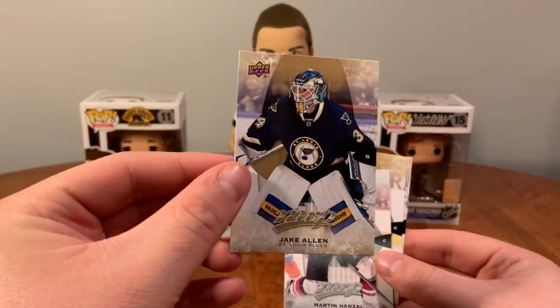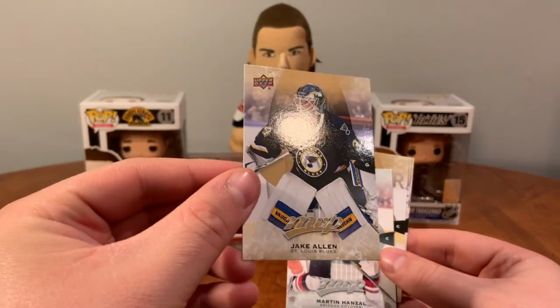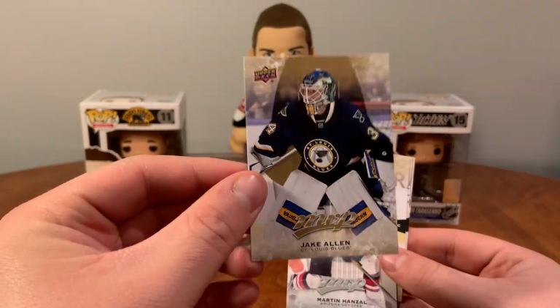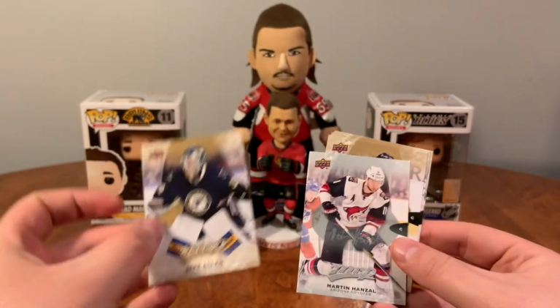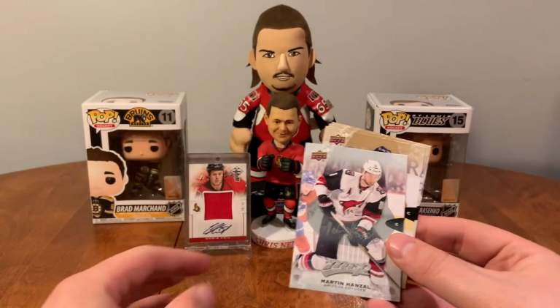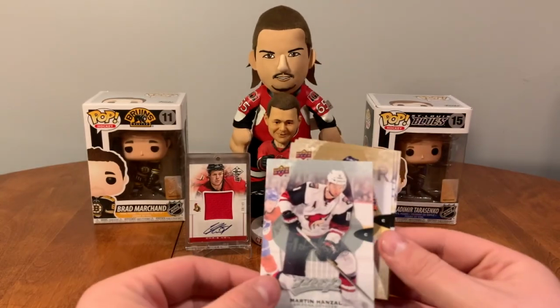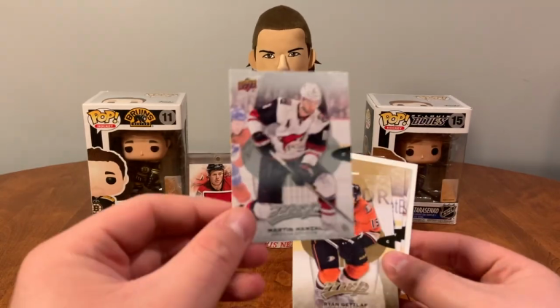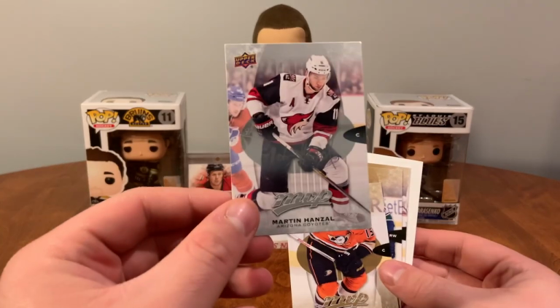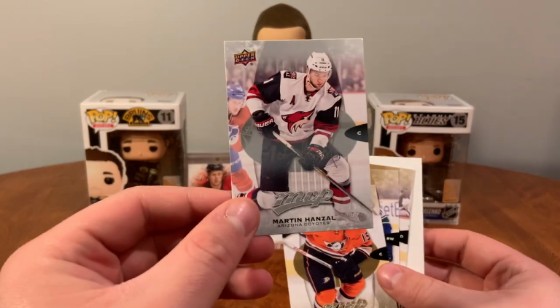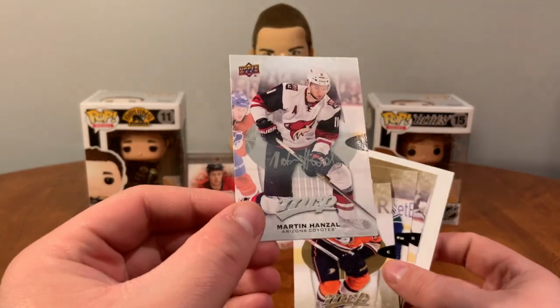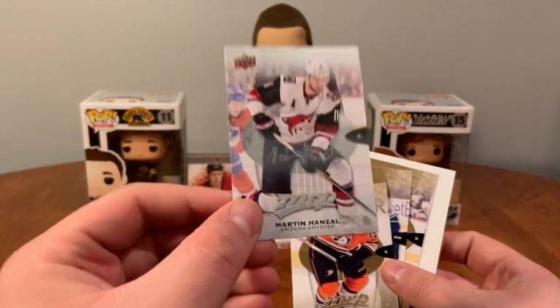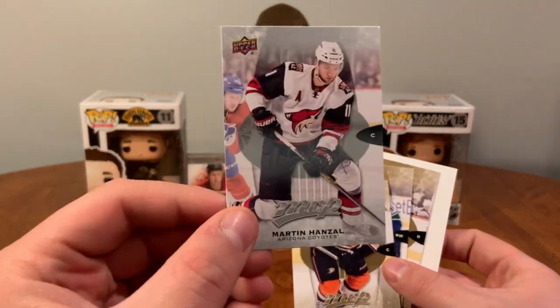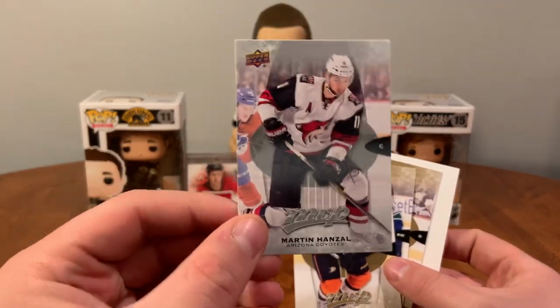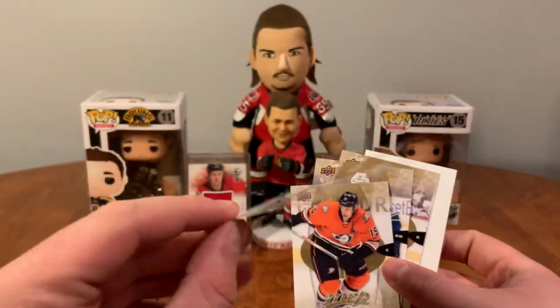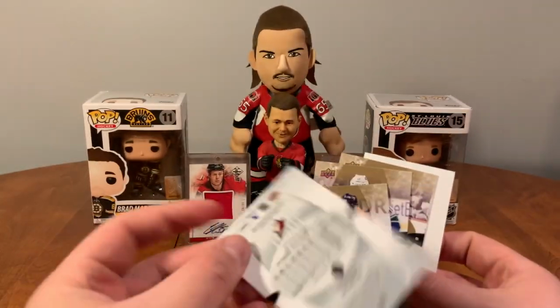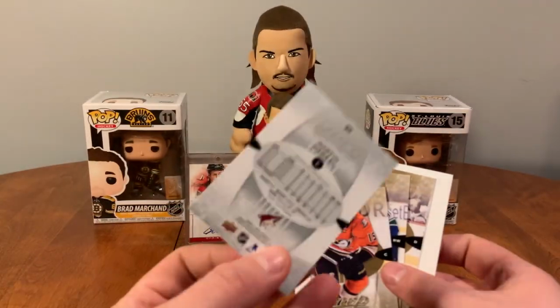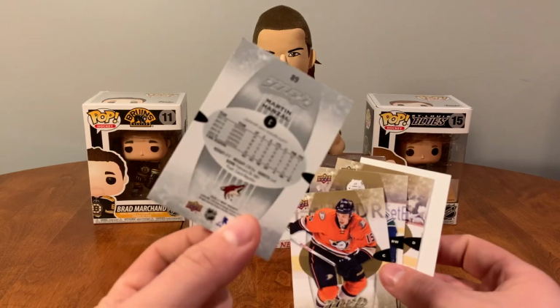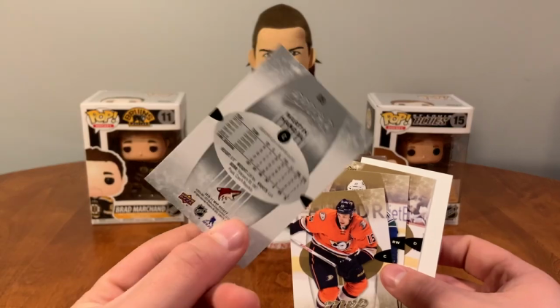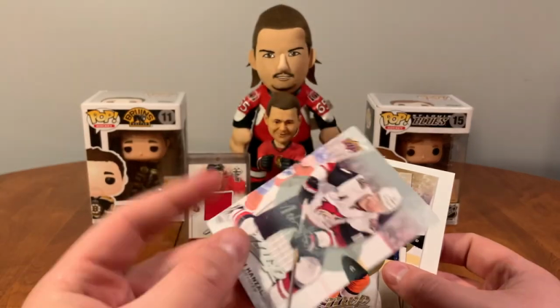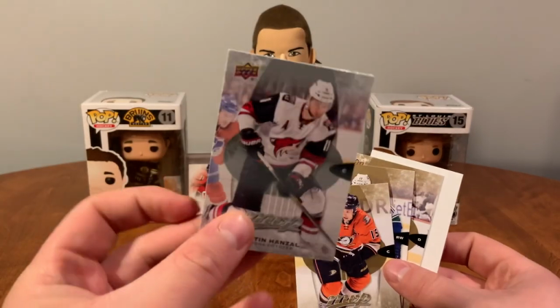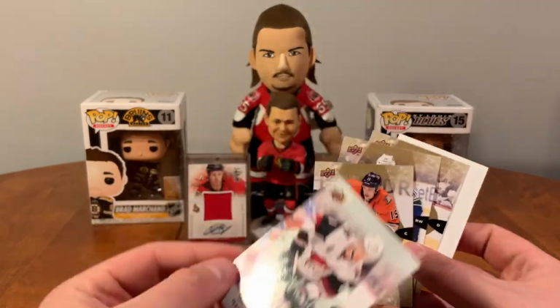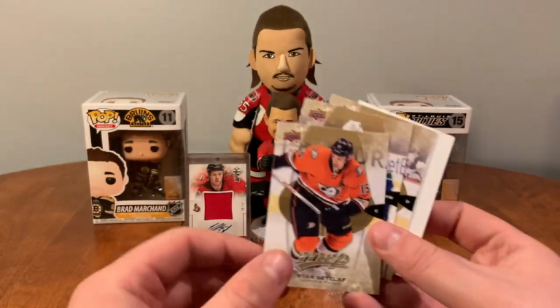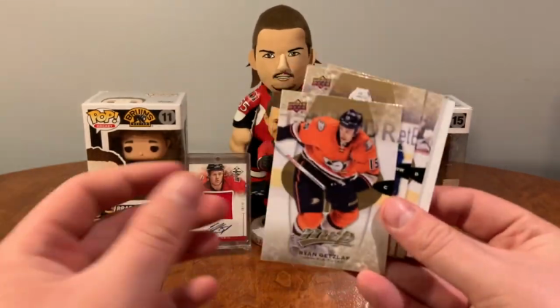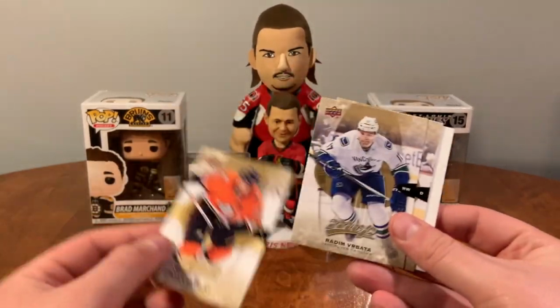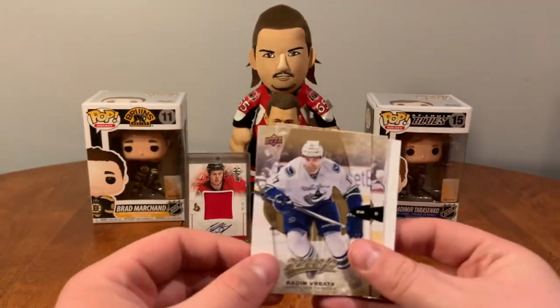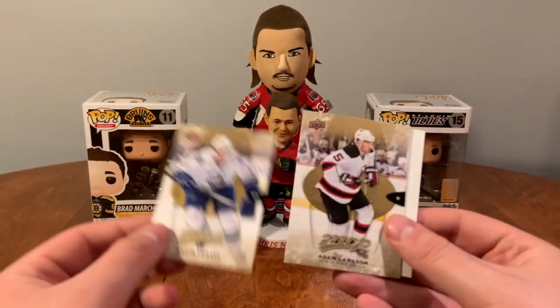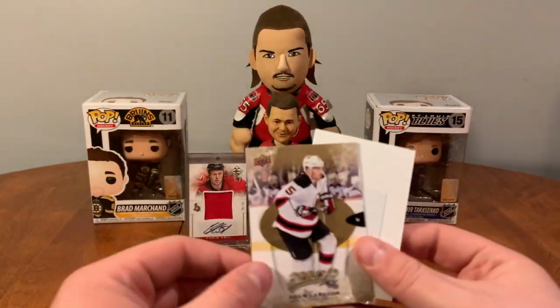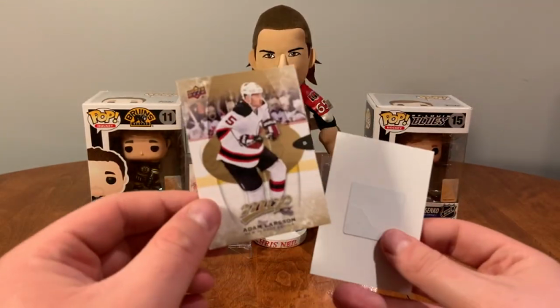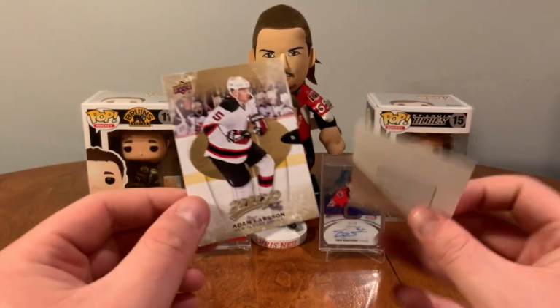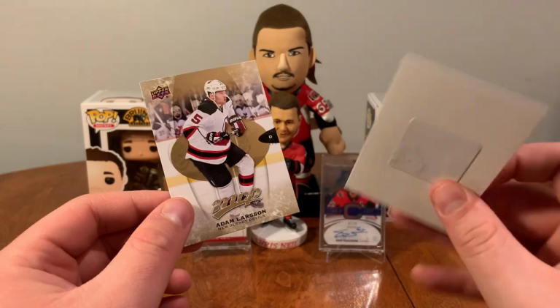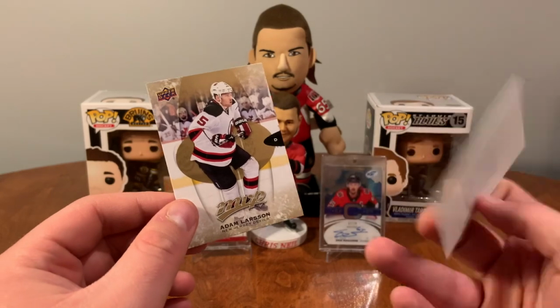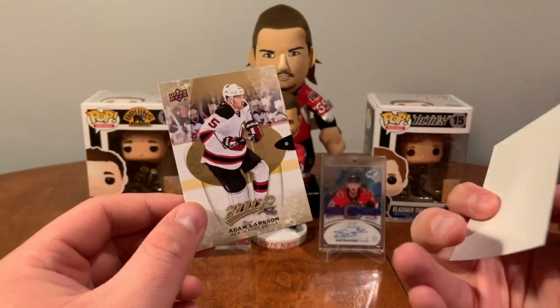Got Jake Allen, a silver version of Handzus — I guess the silver parallel. Getzlaf, Barbashev, Larsen, Biefer.